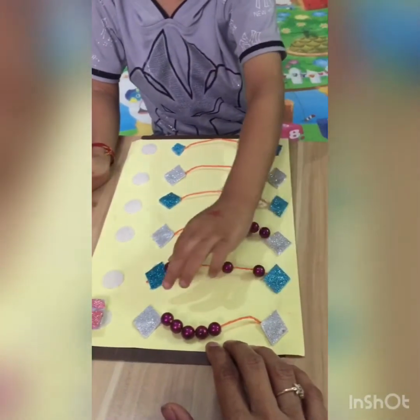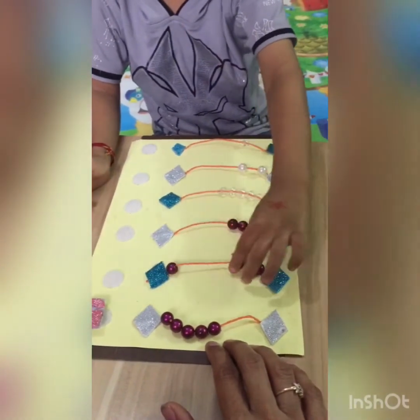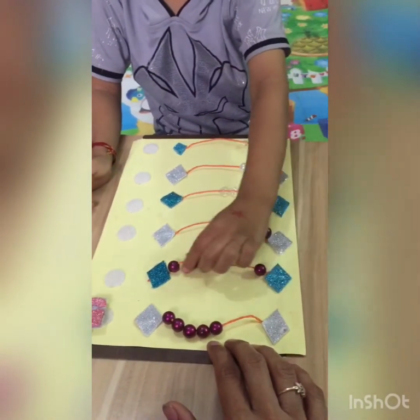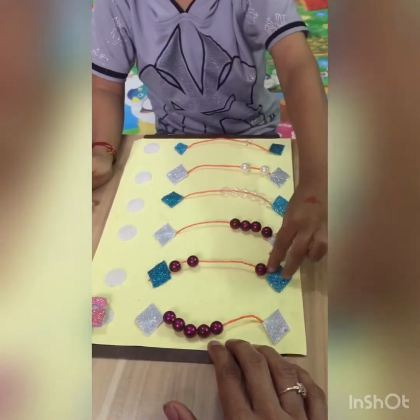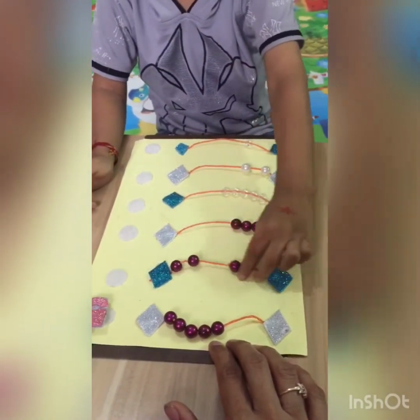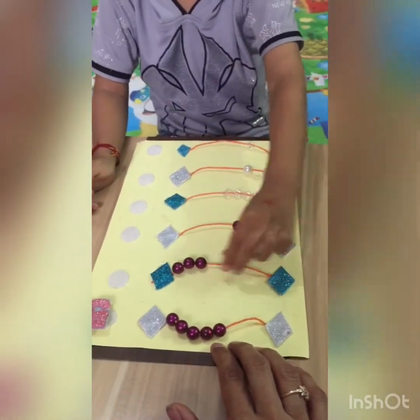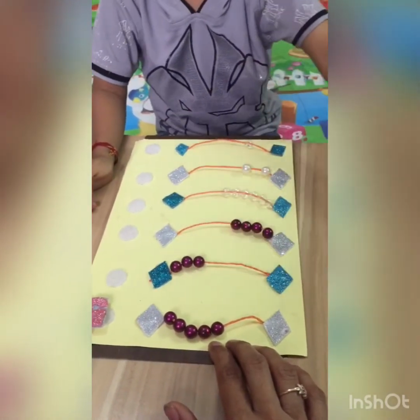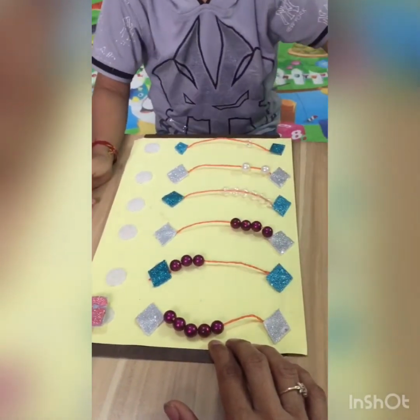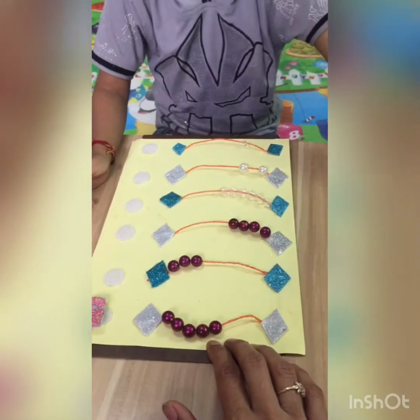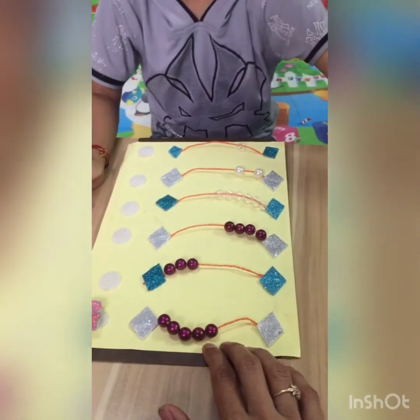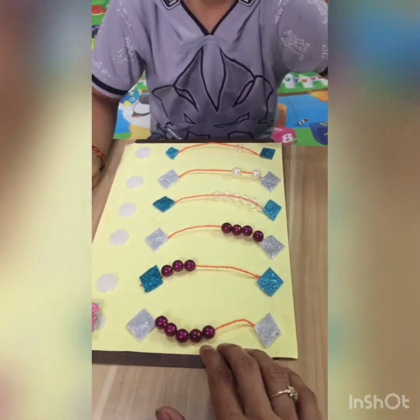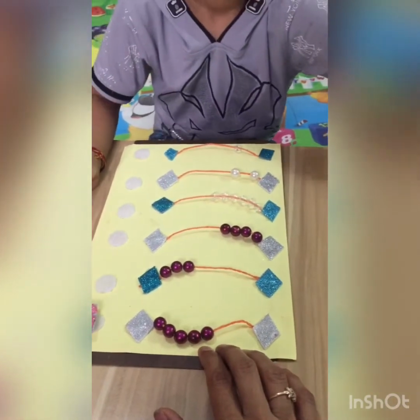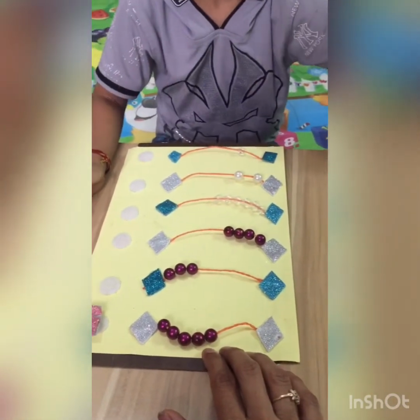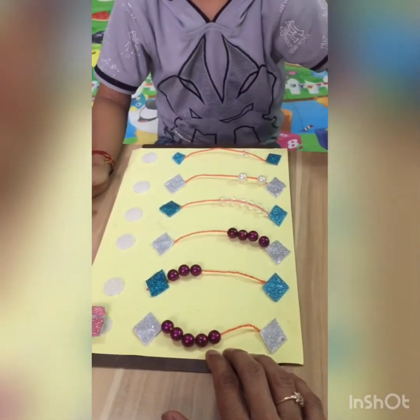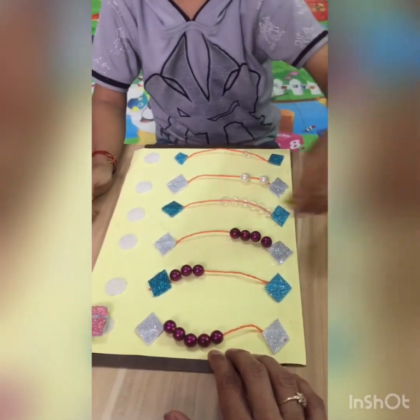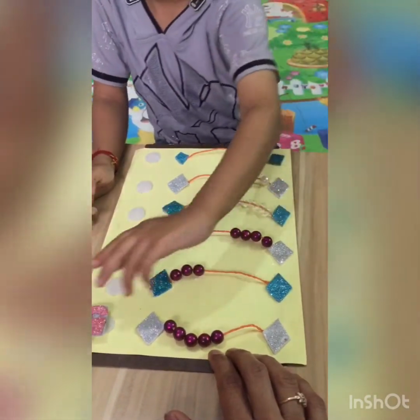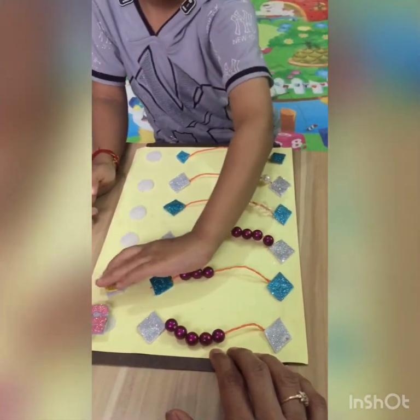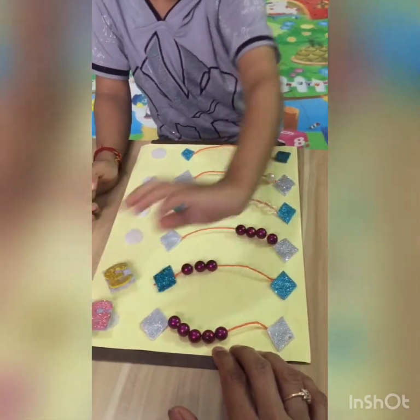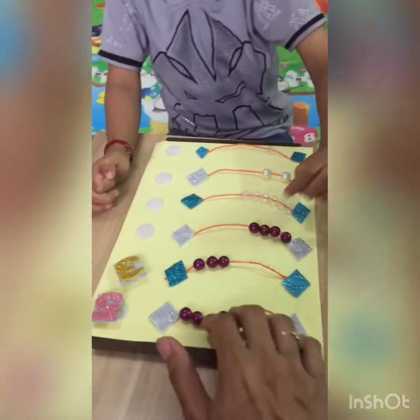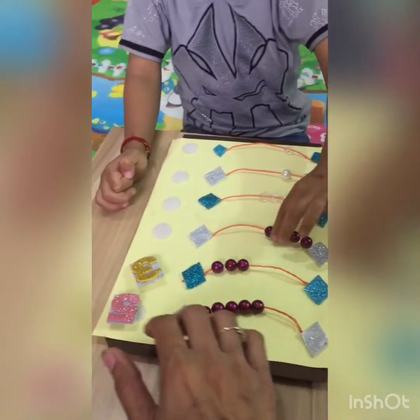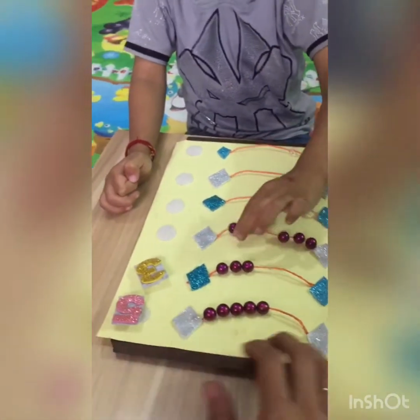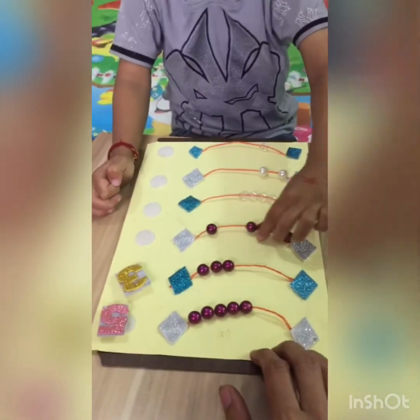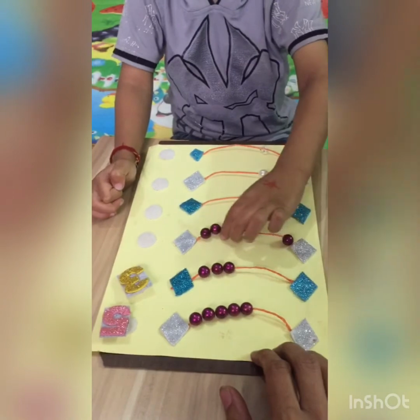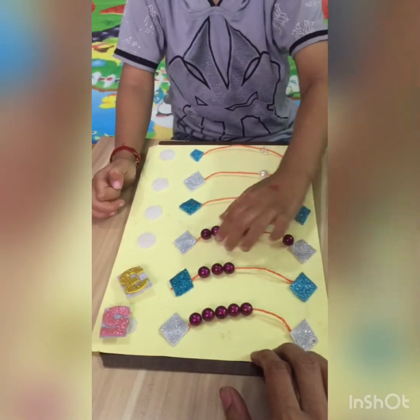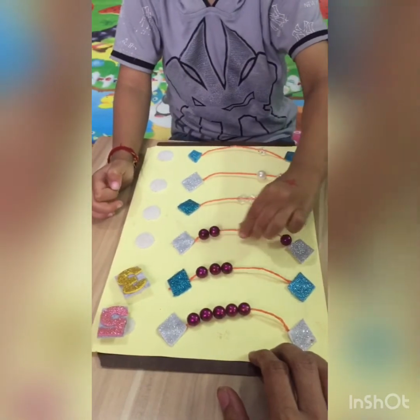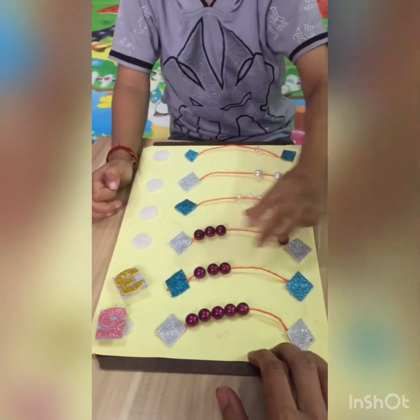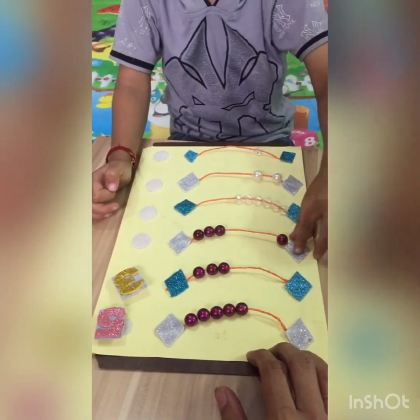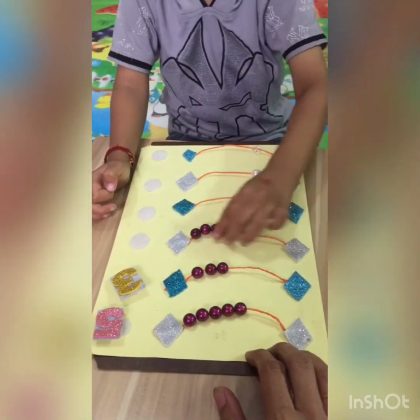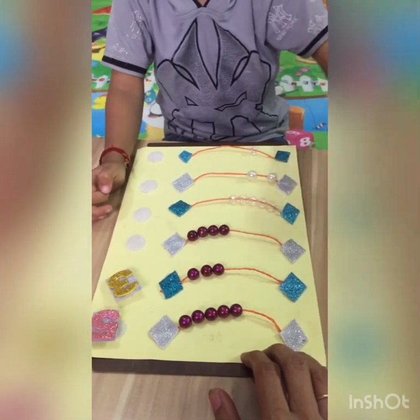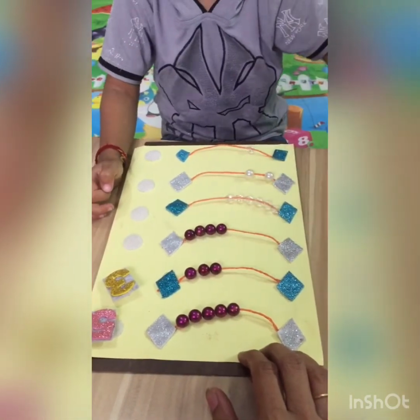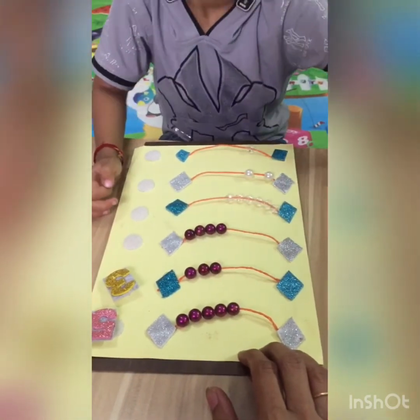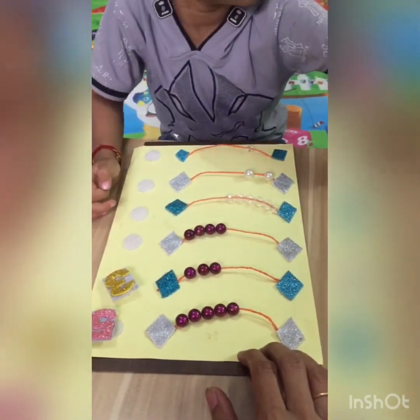One. Two. Three. Three. Where is three, Krishna? Three. Very good. One, two, three, four. Four. Very good.